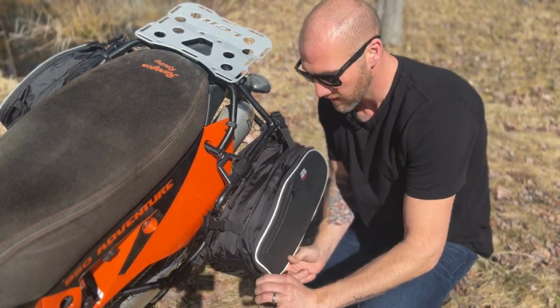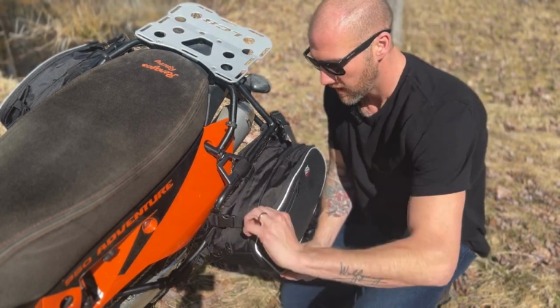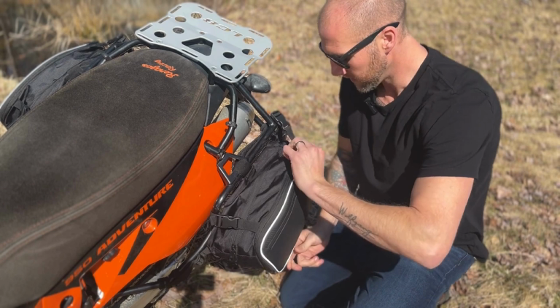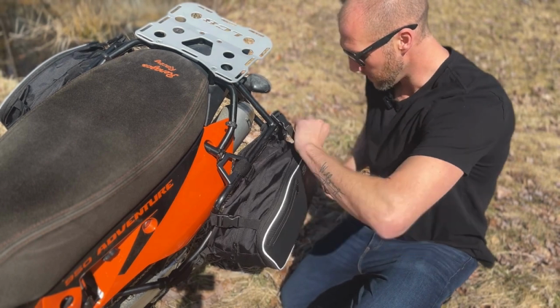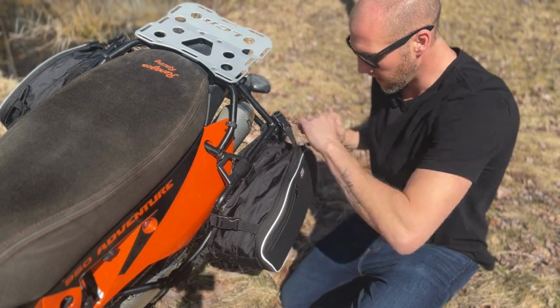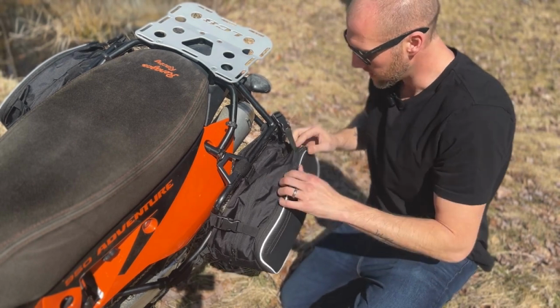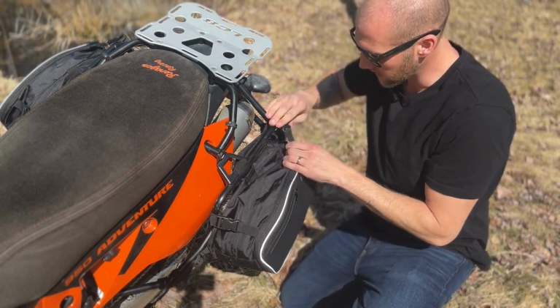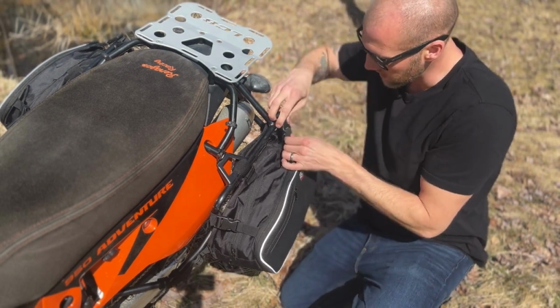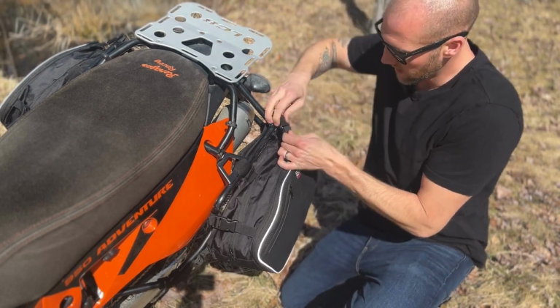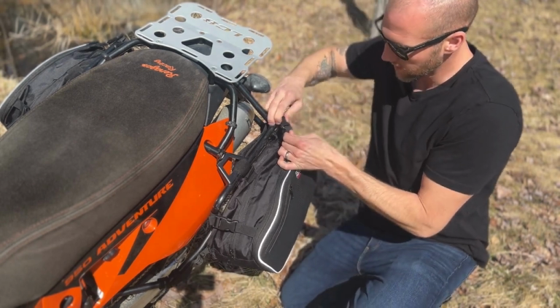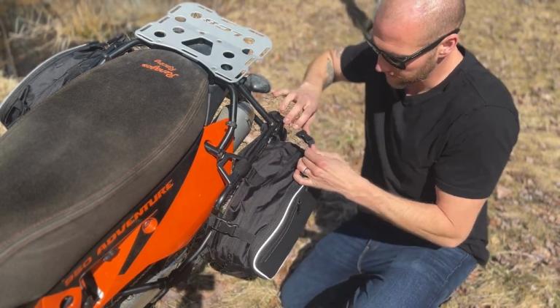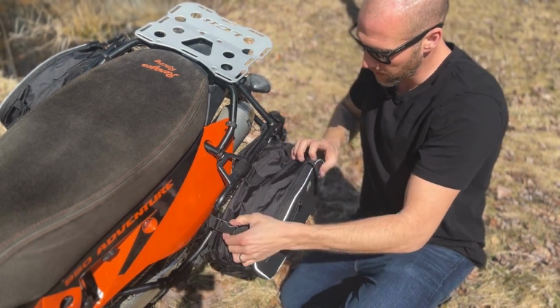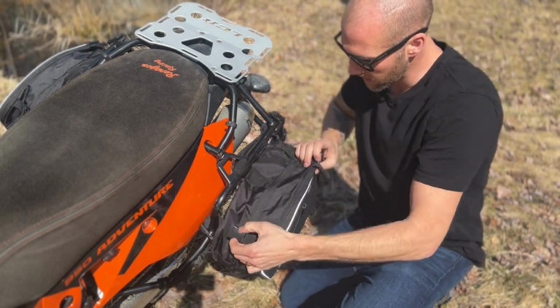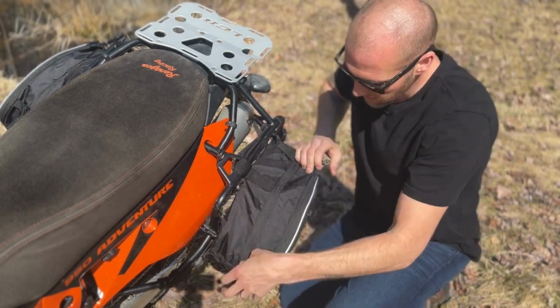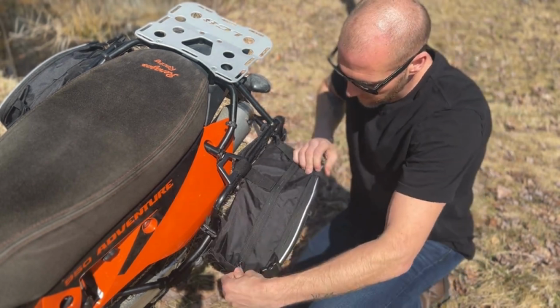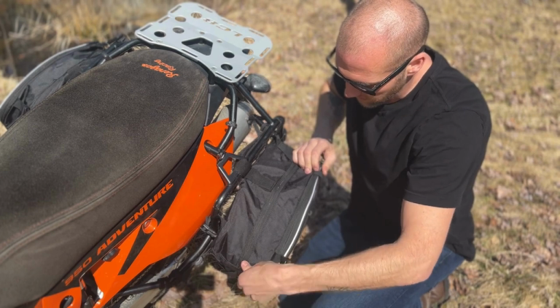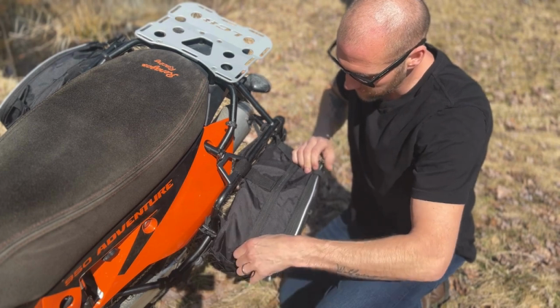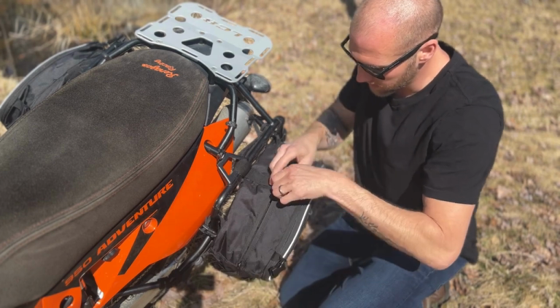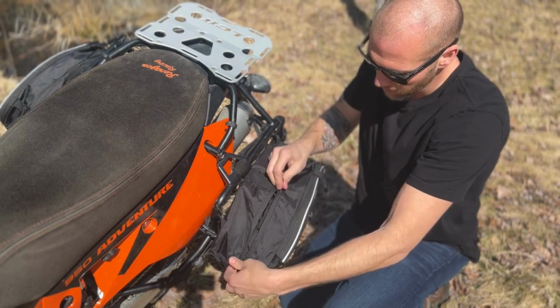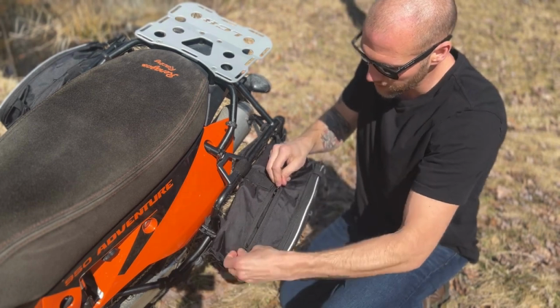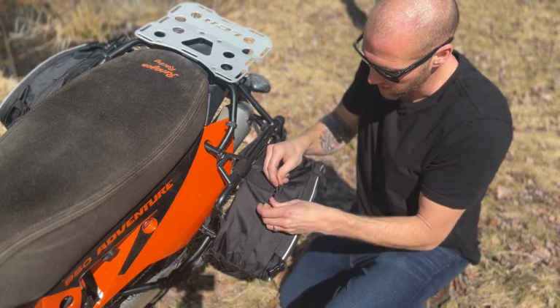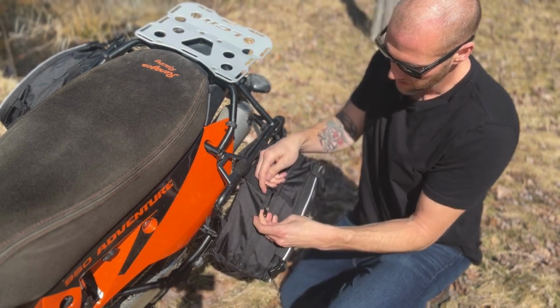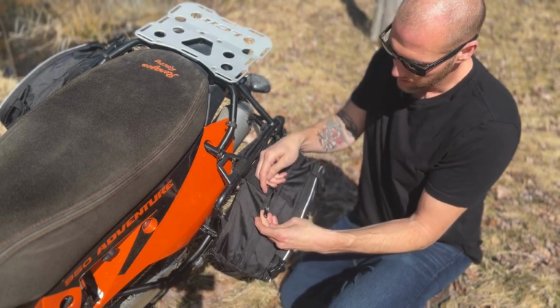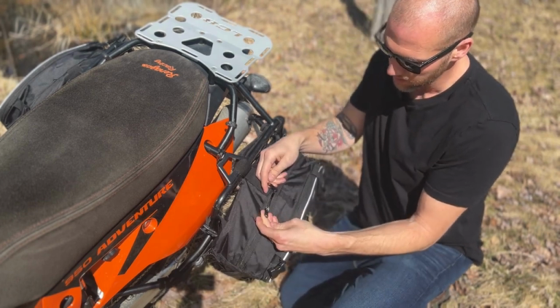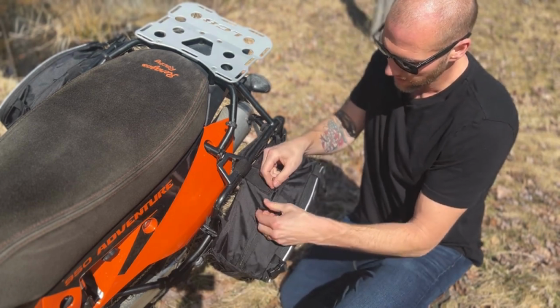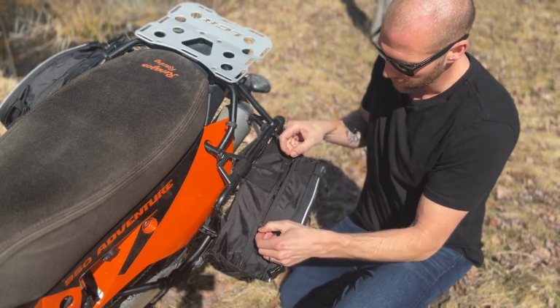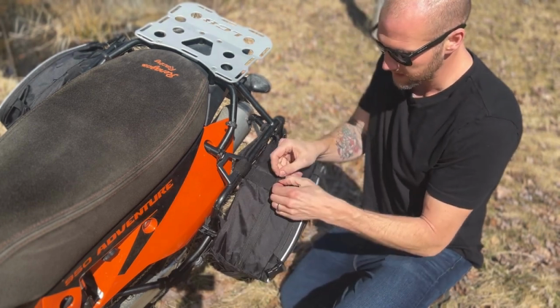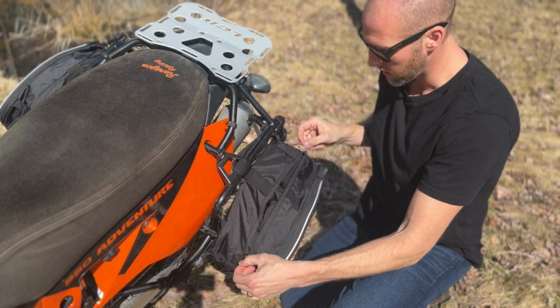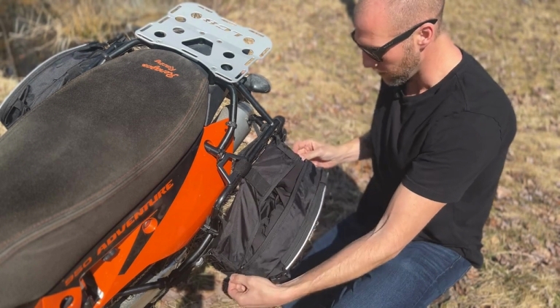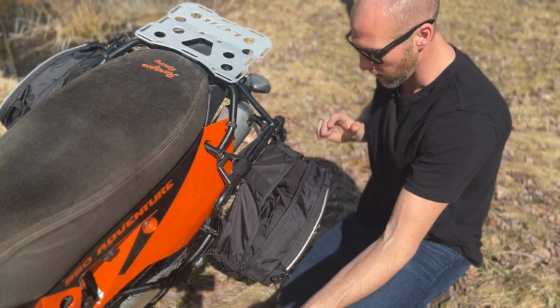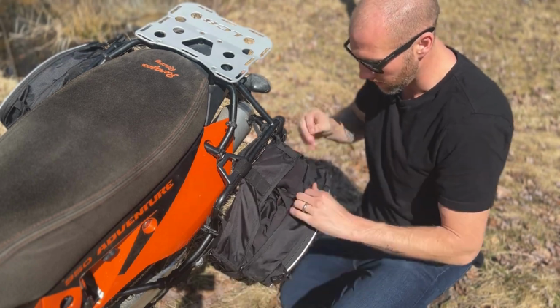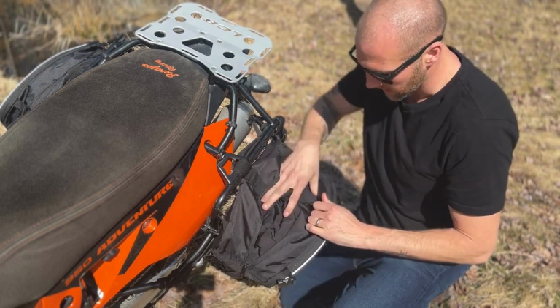To get in, we've got two buckles here and another zipper with two pulls, which is nice because you can zip them either way, however you like it.